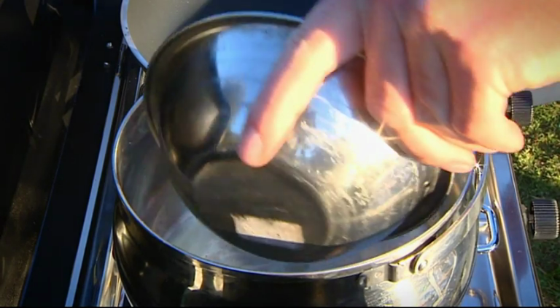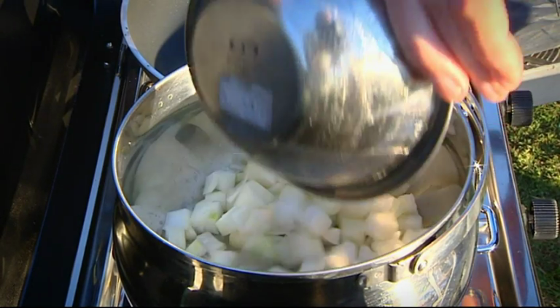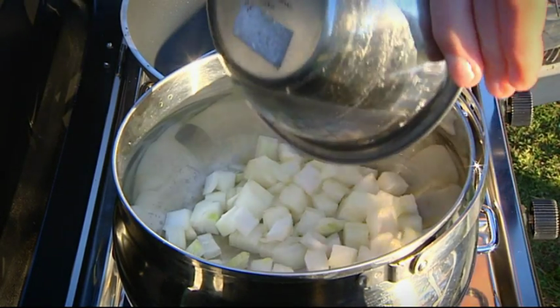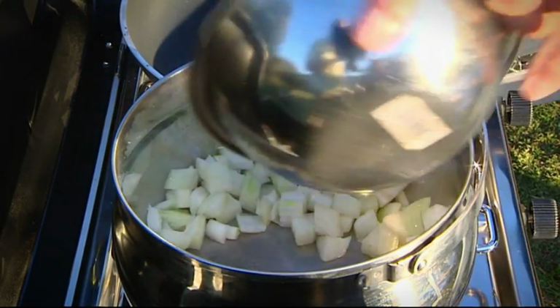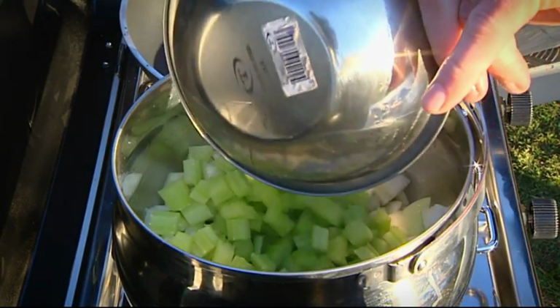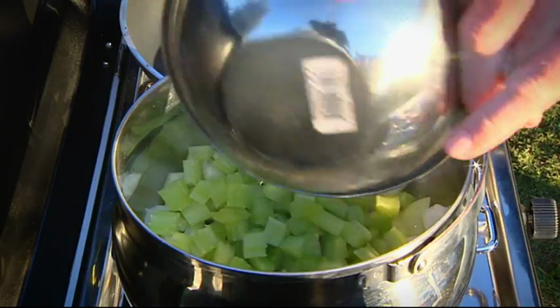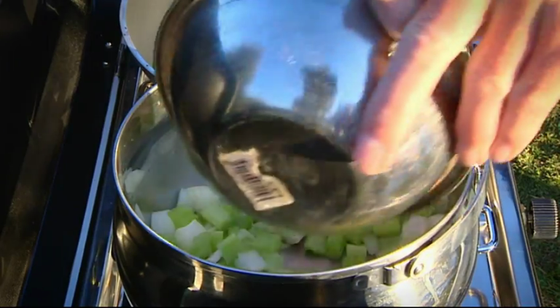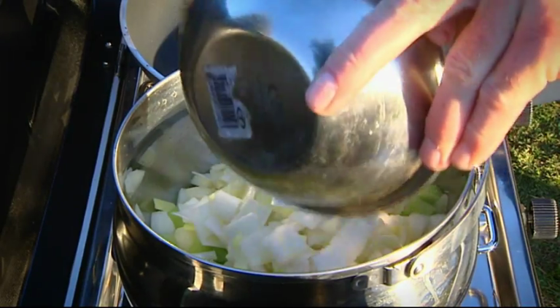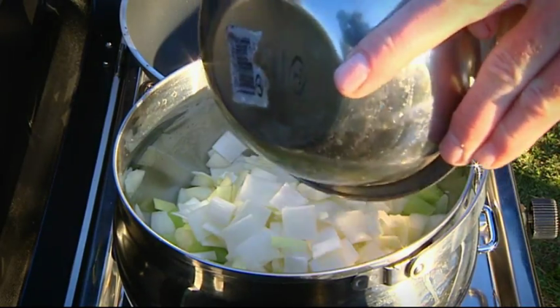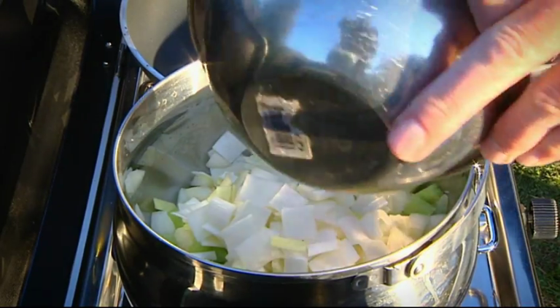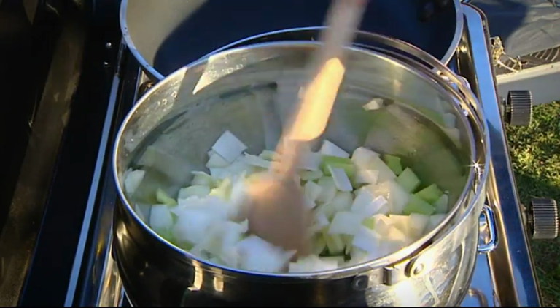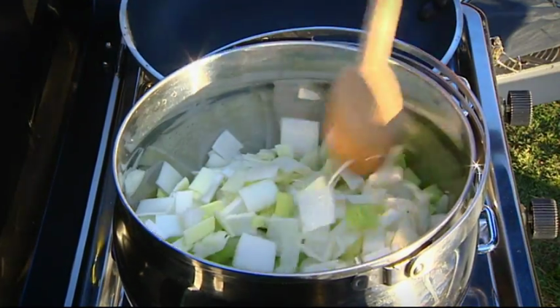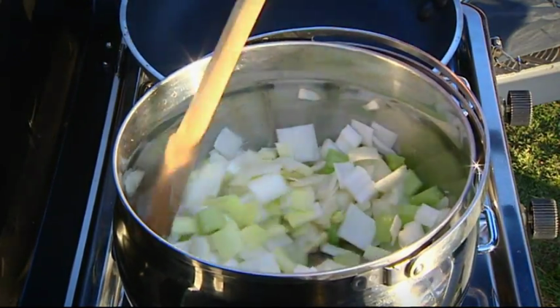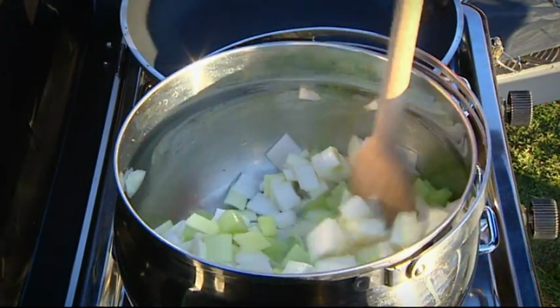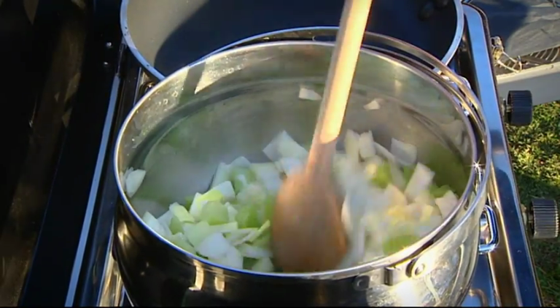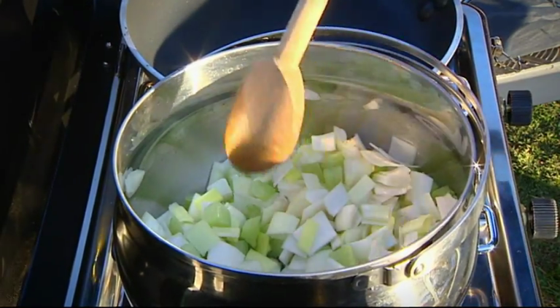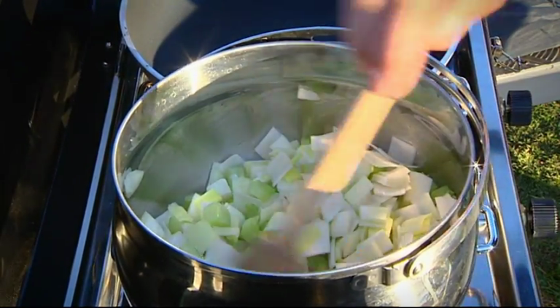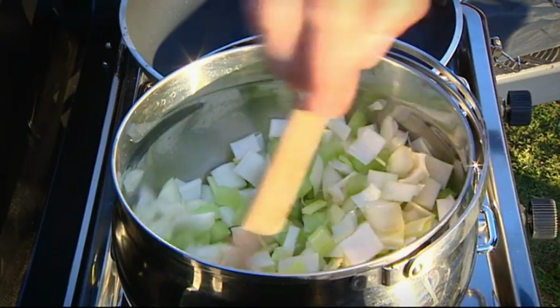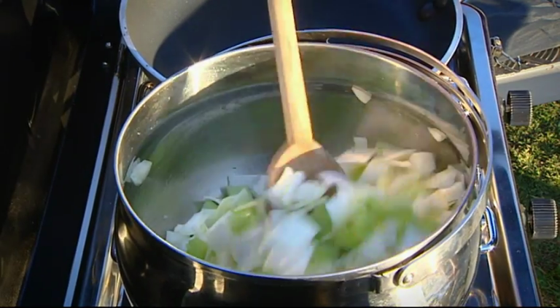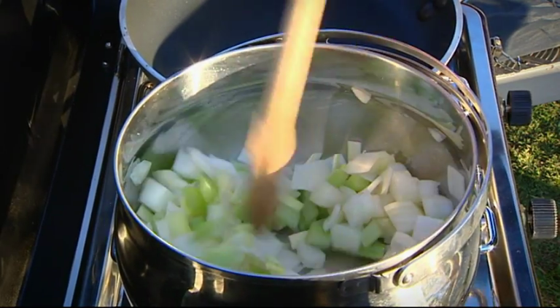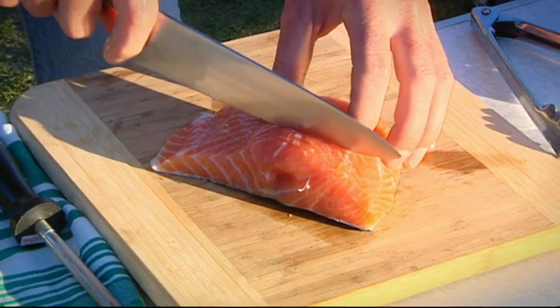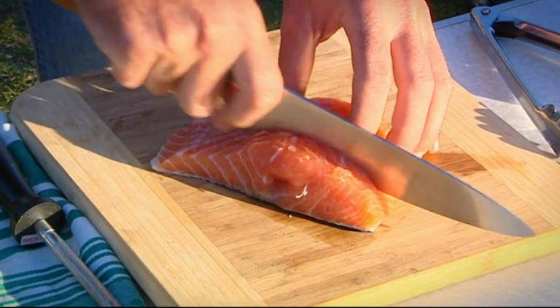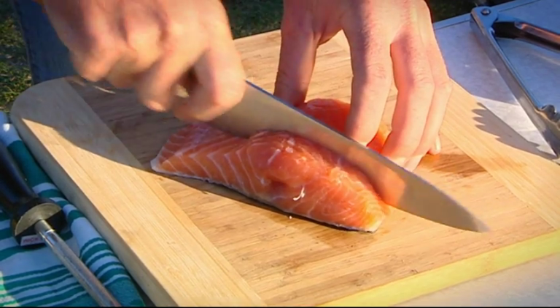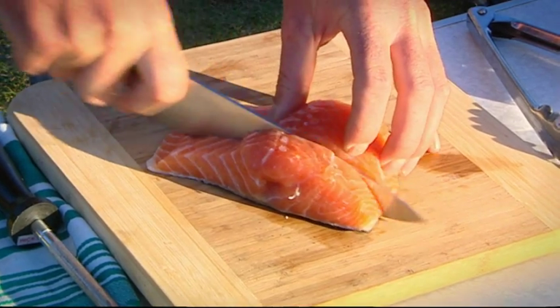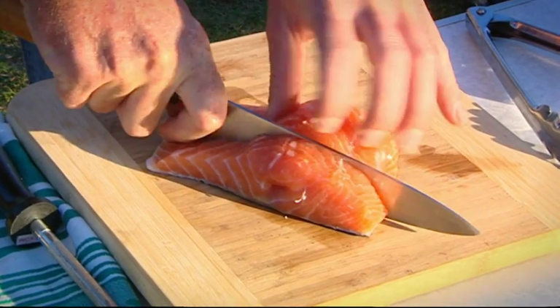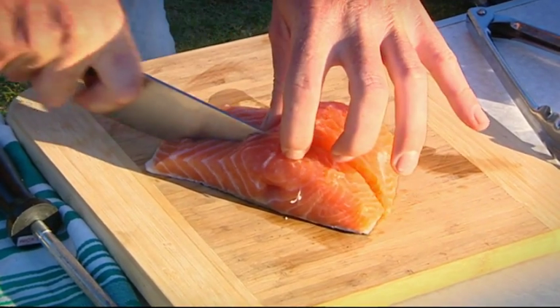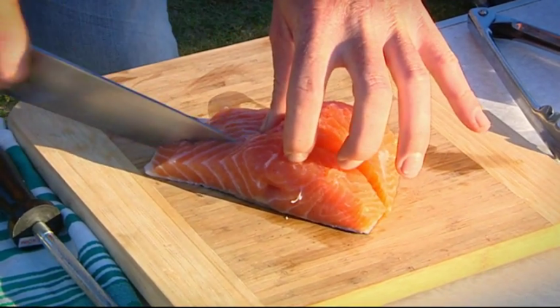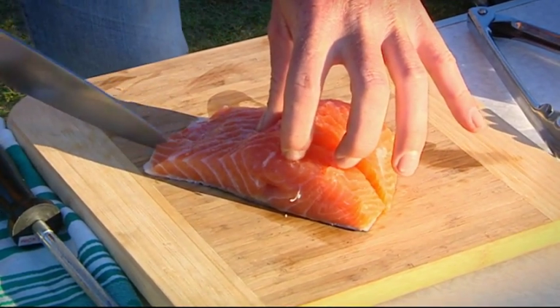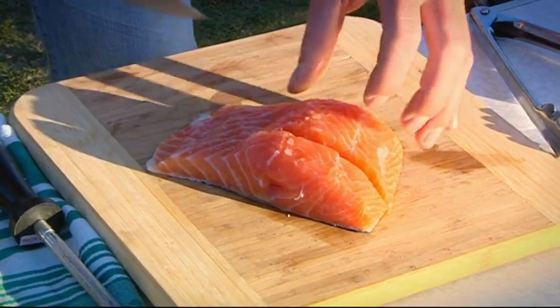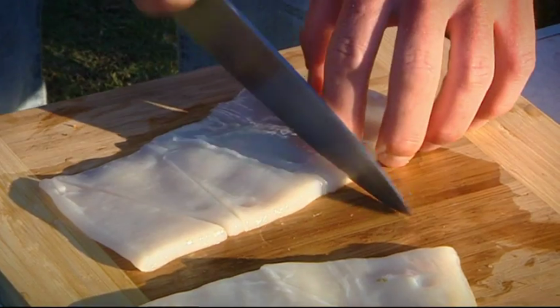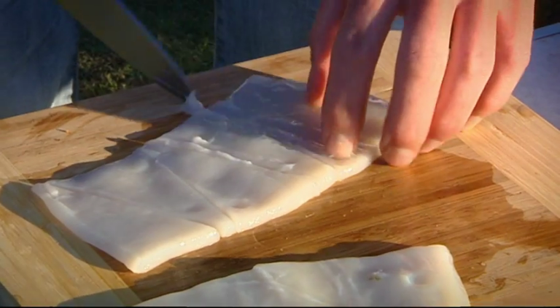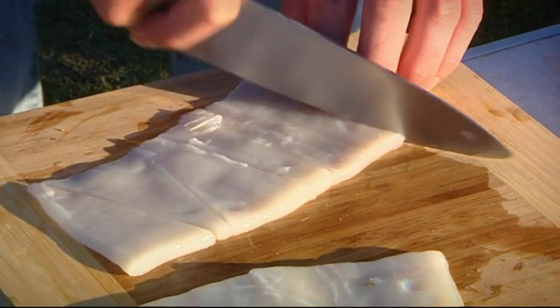First we're going to sweat off our onion, celery, leek, and garlic. We want to sweat this off with no colour, and that's going to draw the most flavour out of those vegetables. While those vegetables are sweating off, we'll get our Atlantic salmon cut up and our squid tubes portioned.